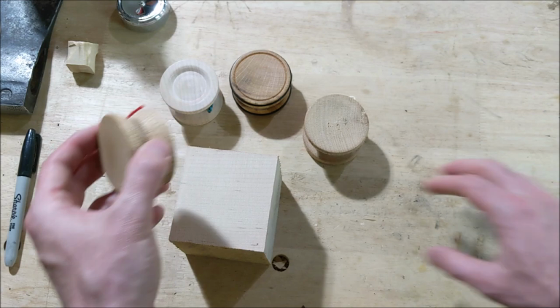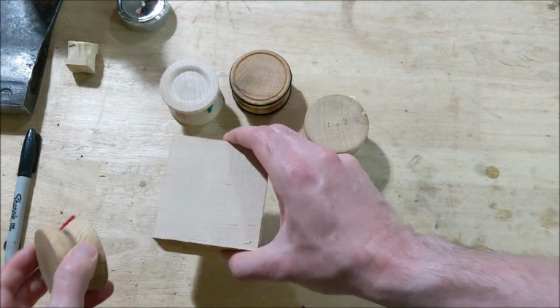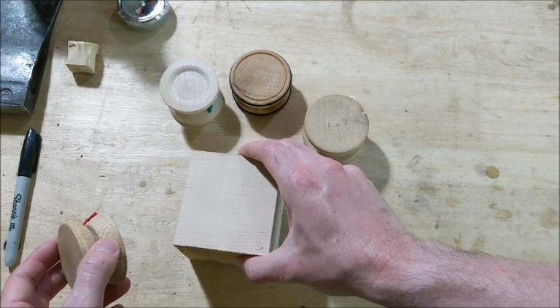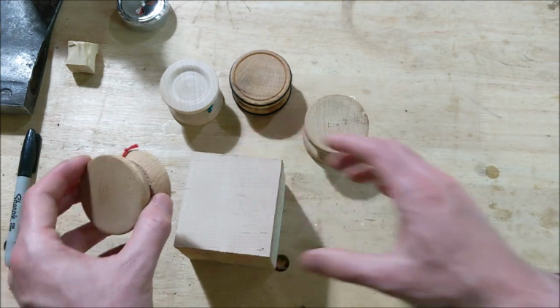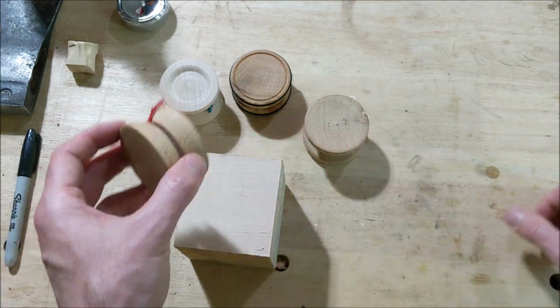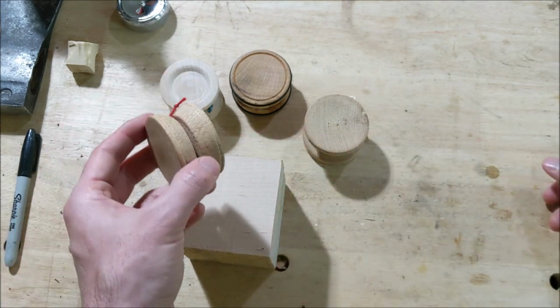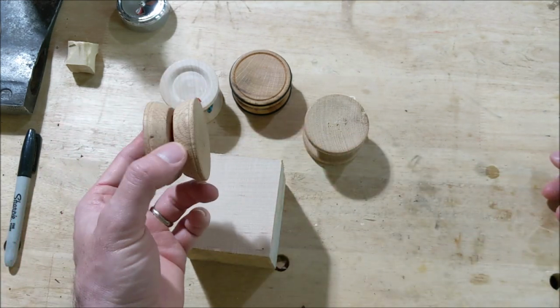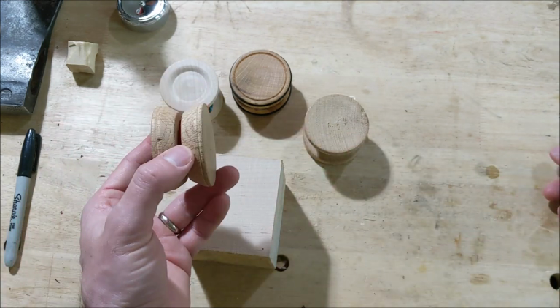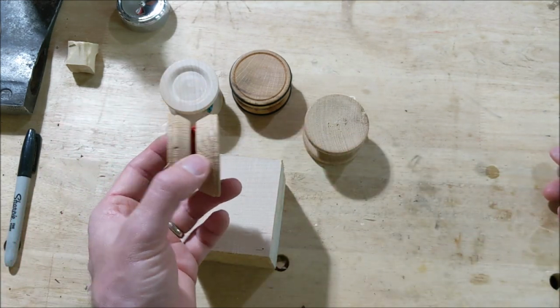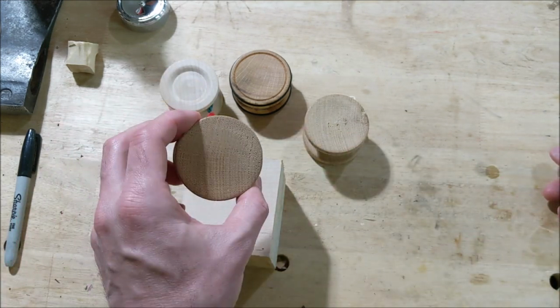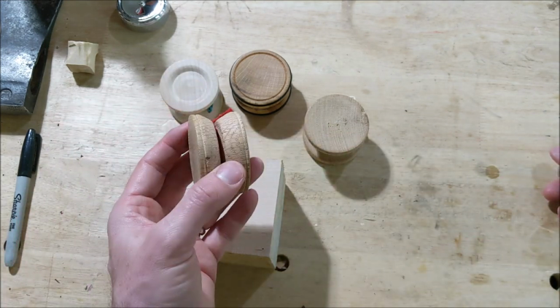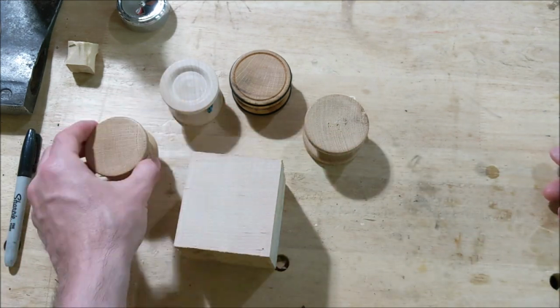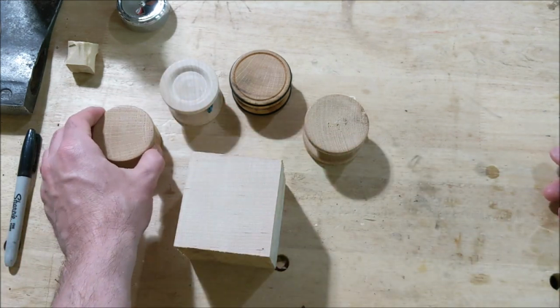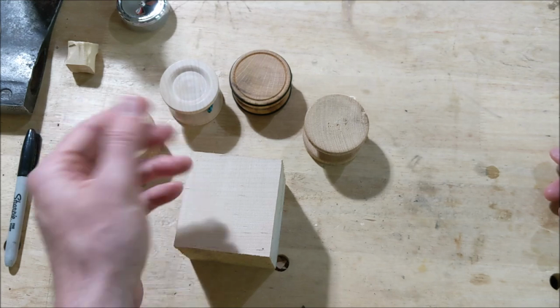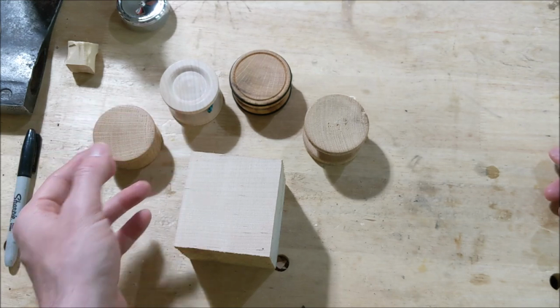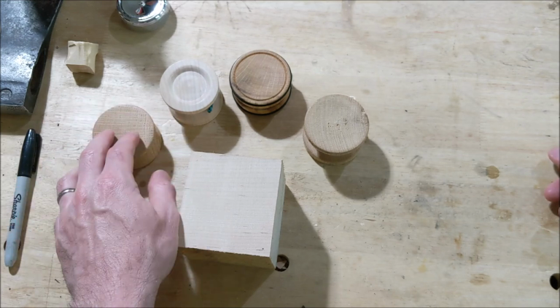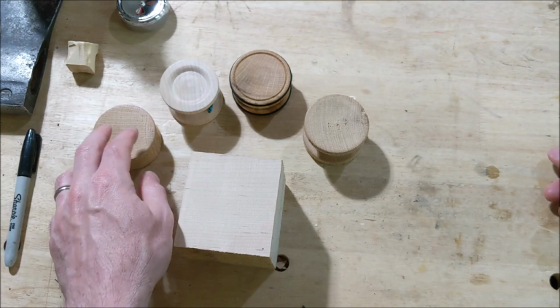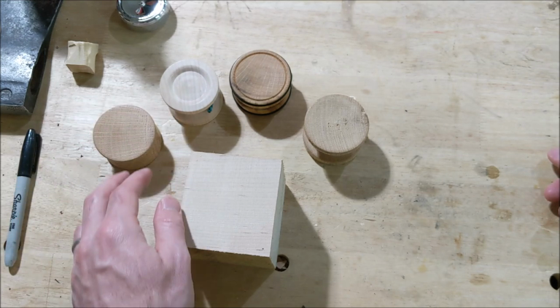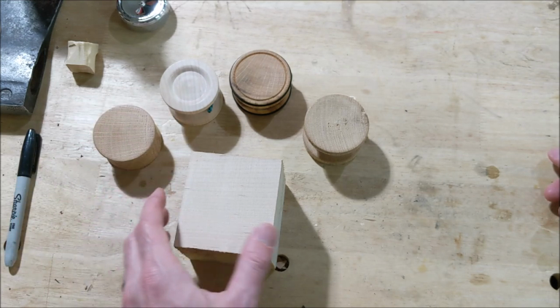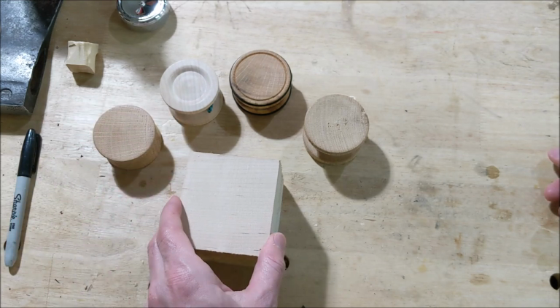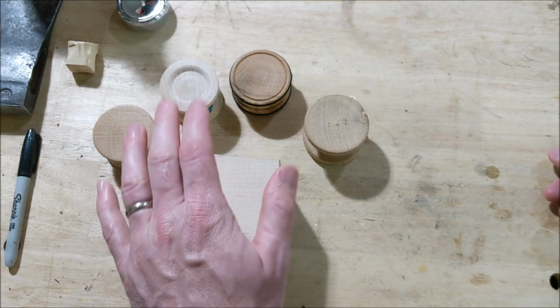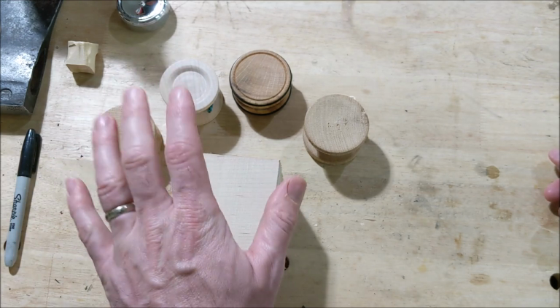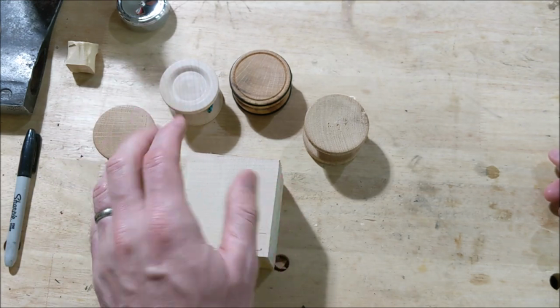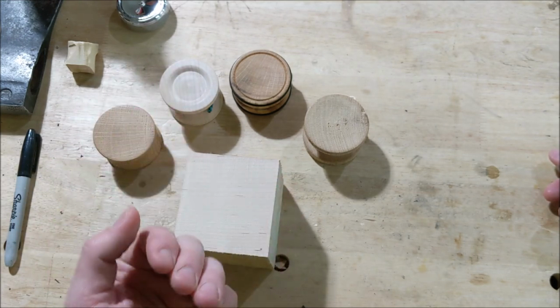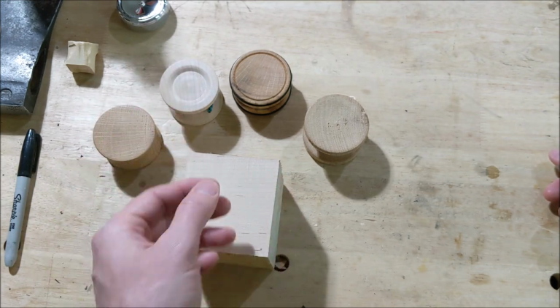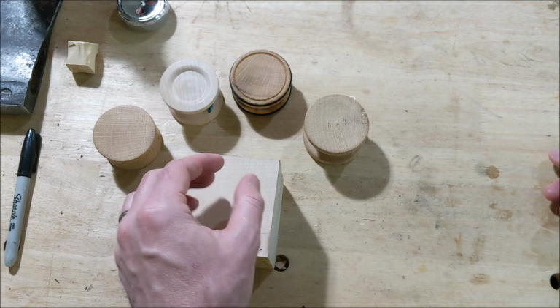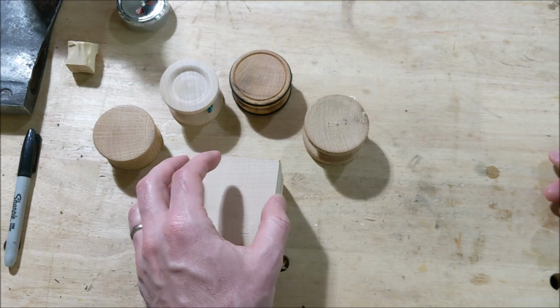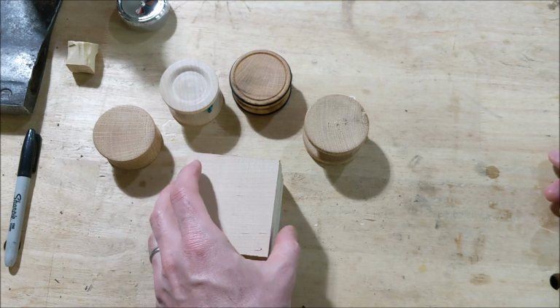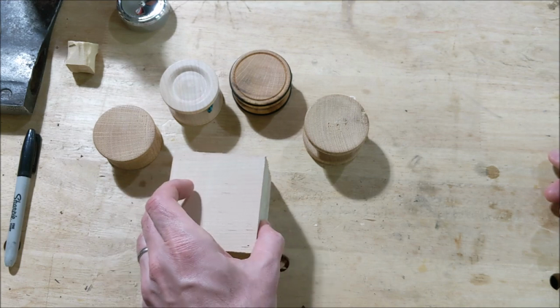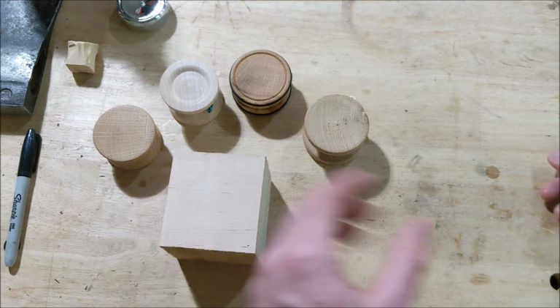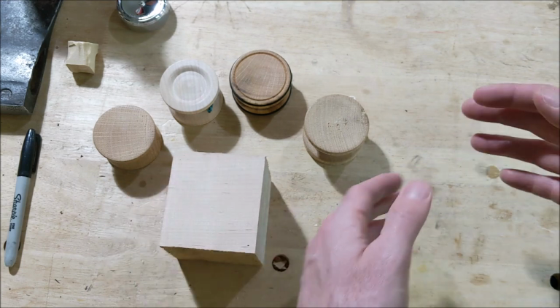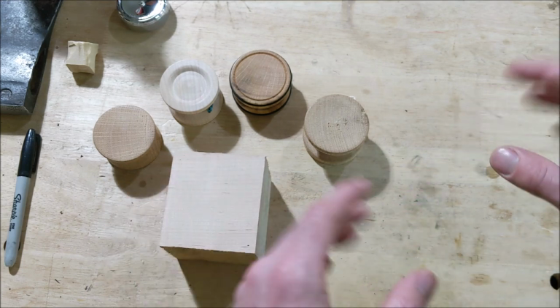It's made from one block of wood, no separations, doesn't come apart. It's a pretty old-fashioned, simple, responsive type yo-yo — if you're familiar with those terms, which means that as soon as you tug your hand it comes right back to you, as opposed to a non-responsive where you have to learn to bind.